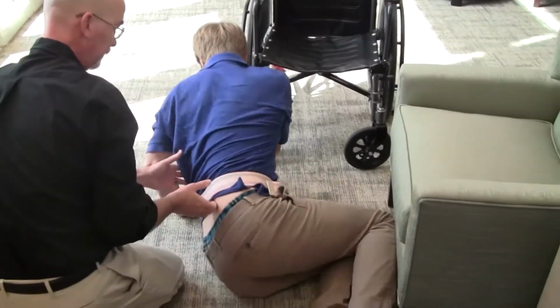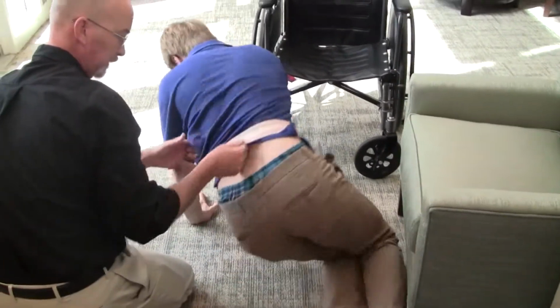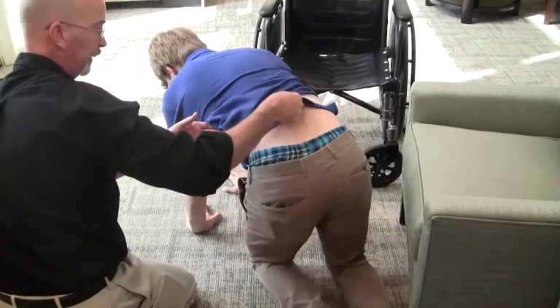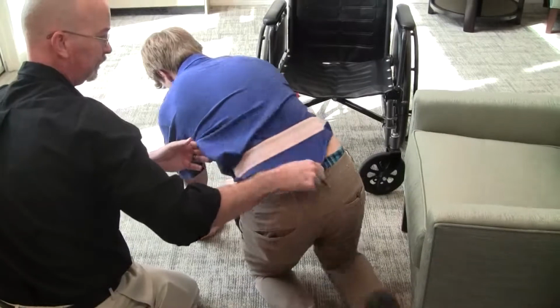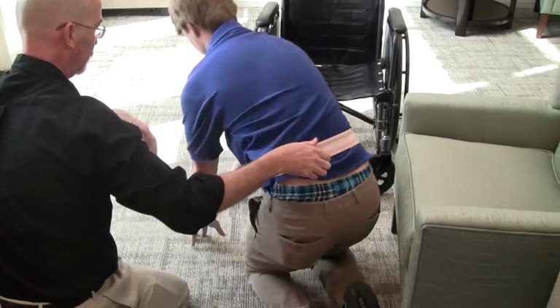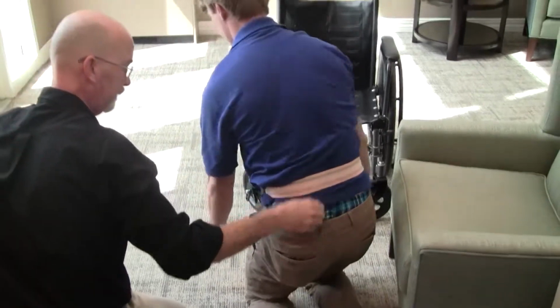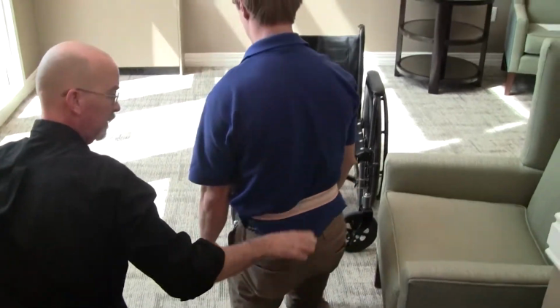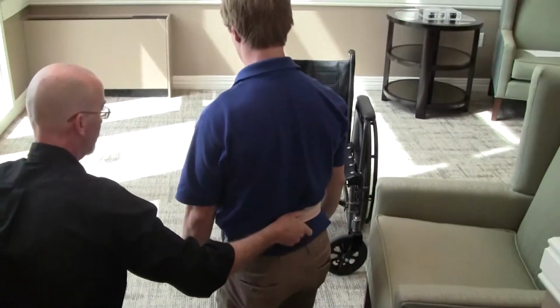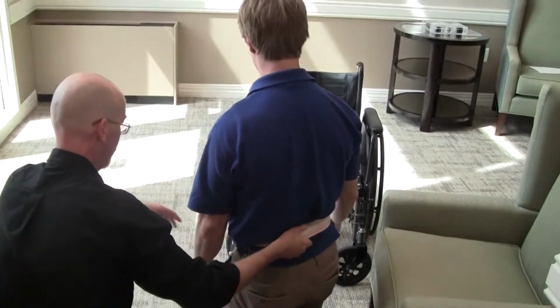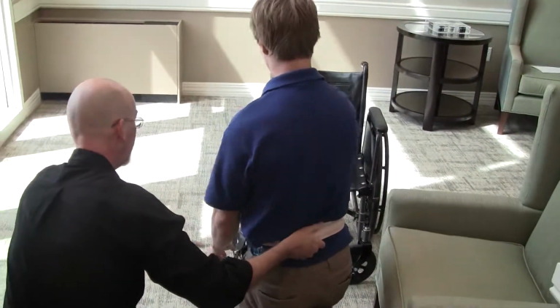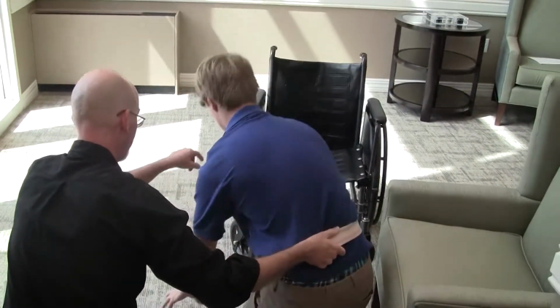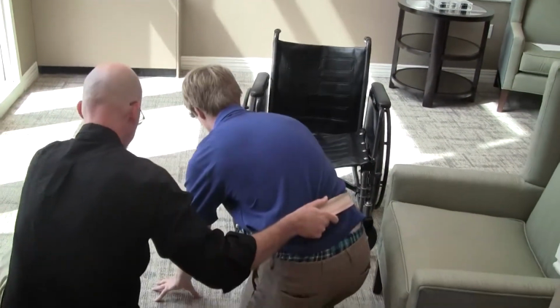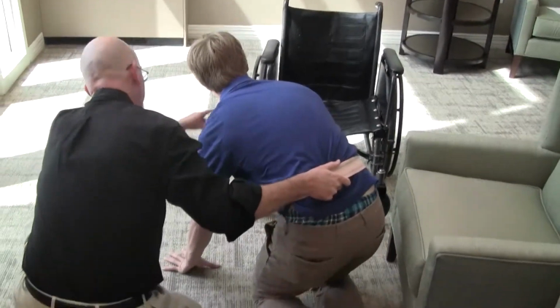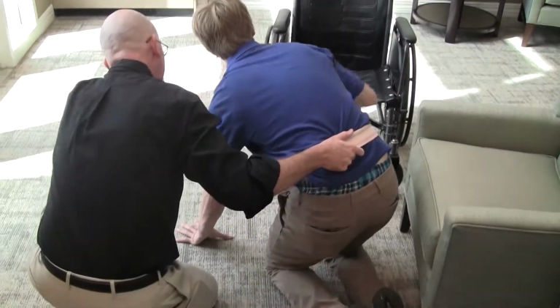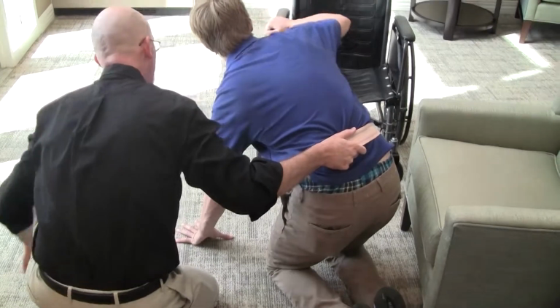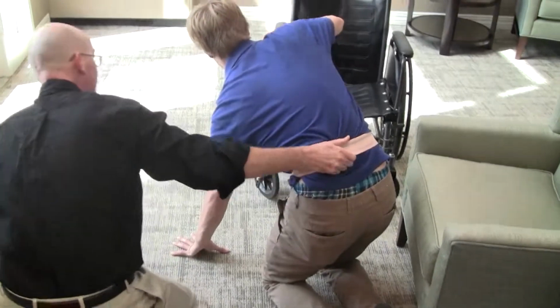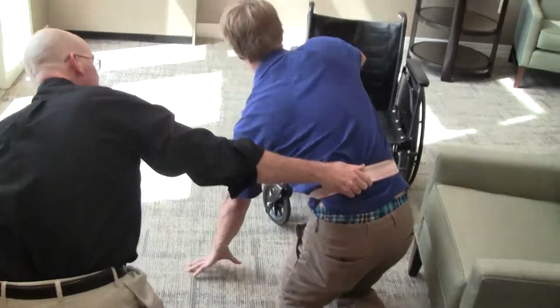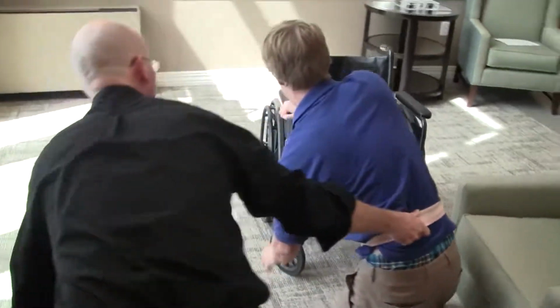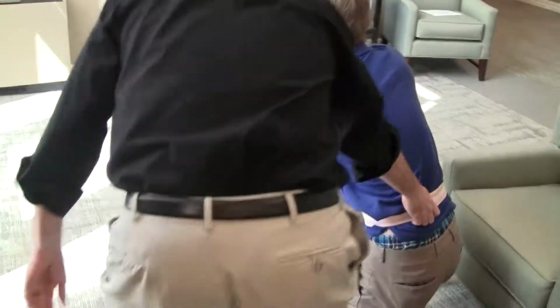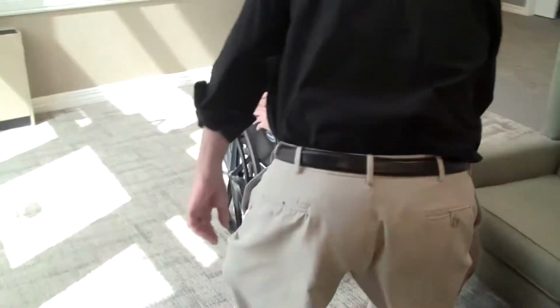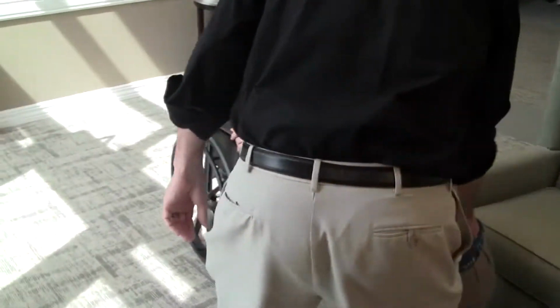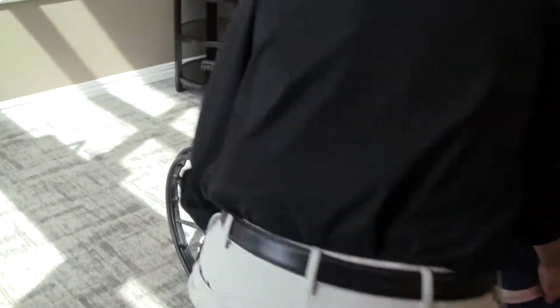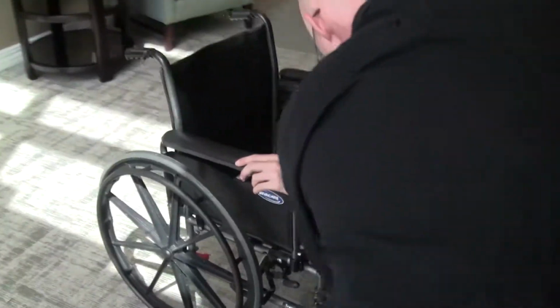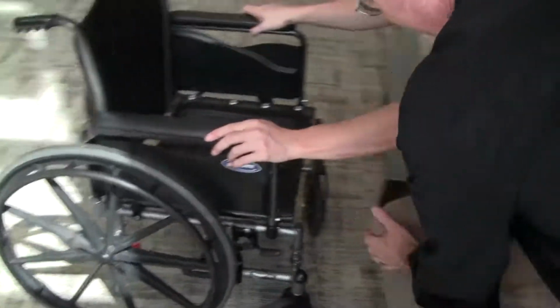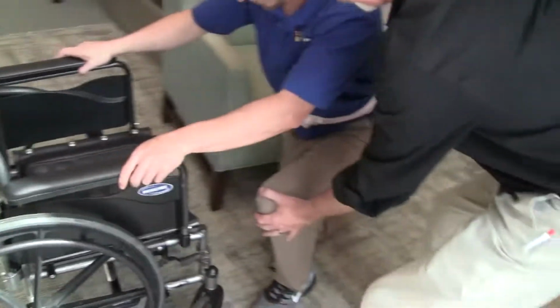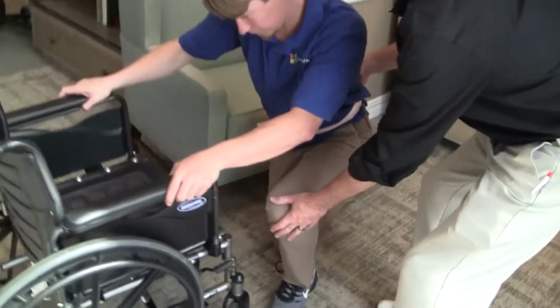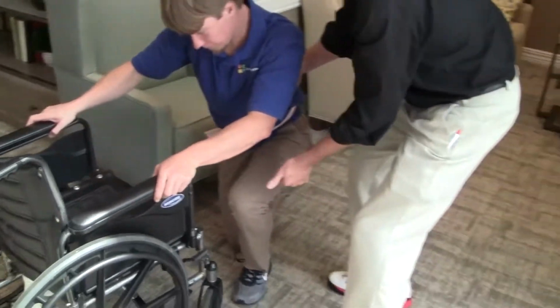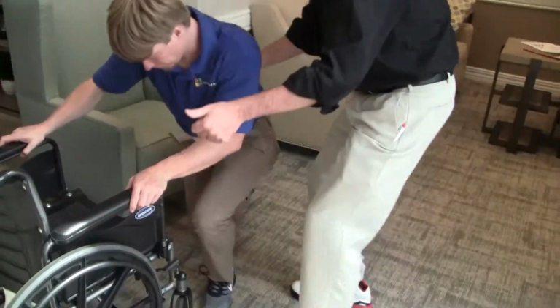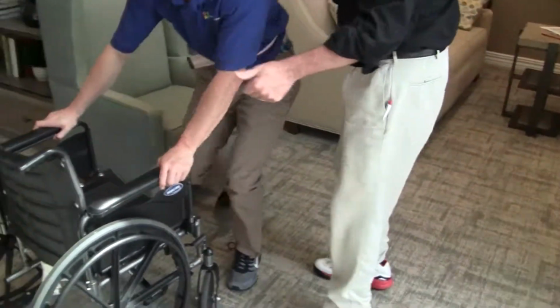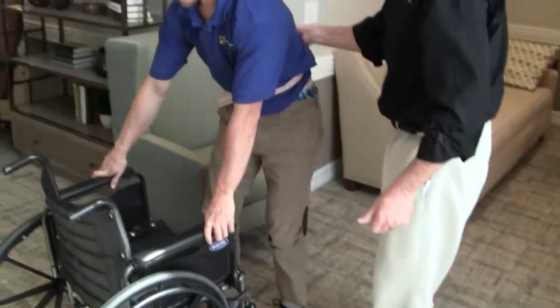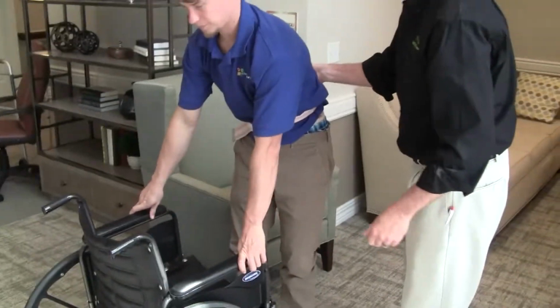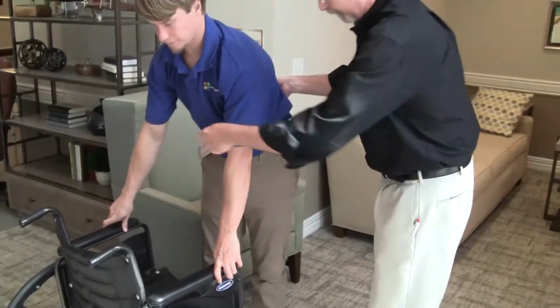Once he is on hands and knees, we instruct the right hand and then the left hand to walk up to the arms of the wheelchair, and then using the gait belt we assist him to stand after he has gotten his left leg forward so that his foot is flat on the floor to rise. Once standing, we use the gait belt to guard and assist him in turning 180 degrees to sit safely.